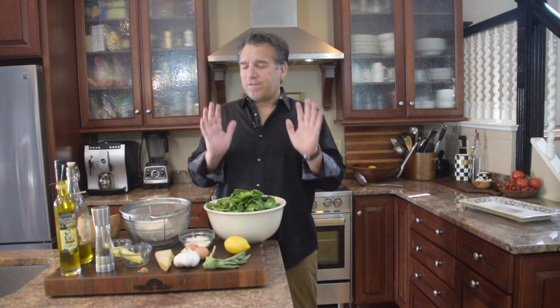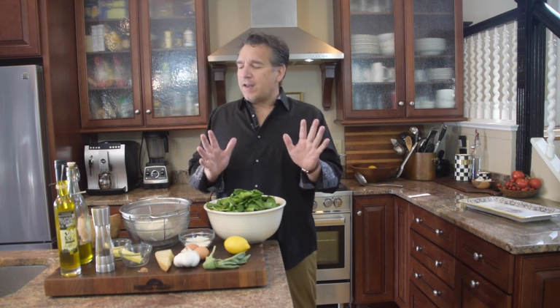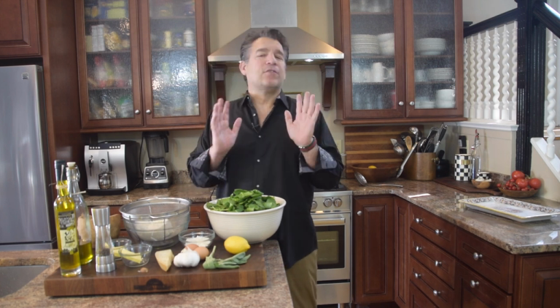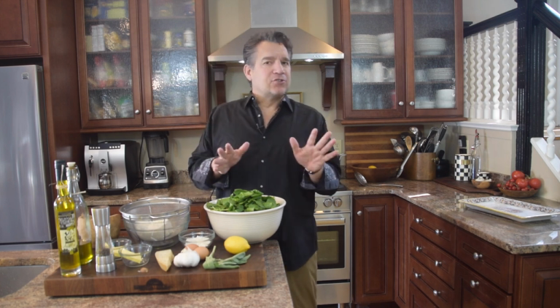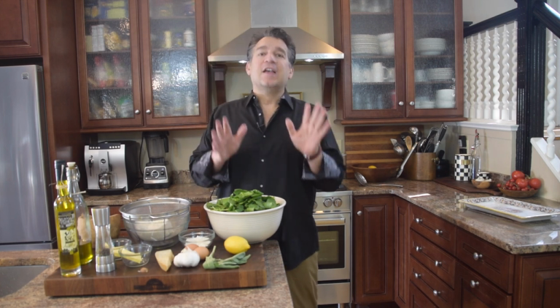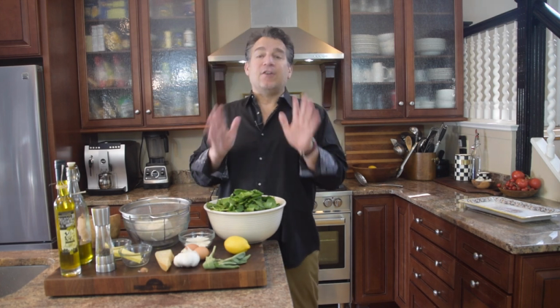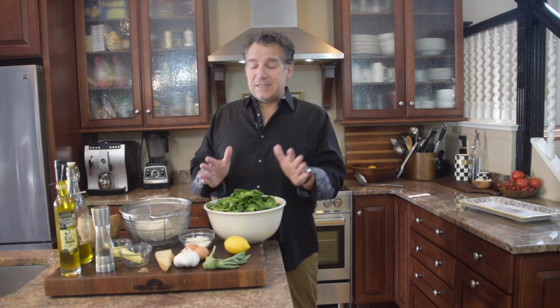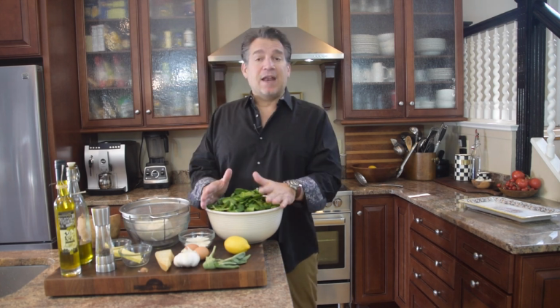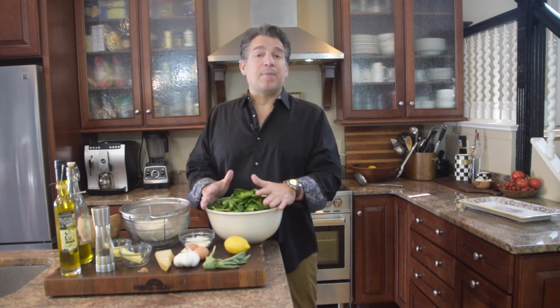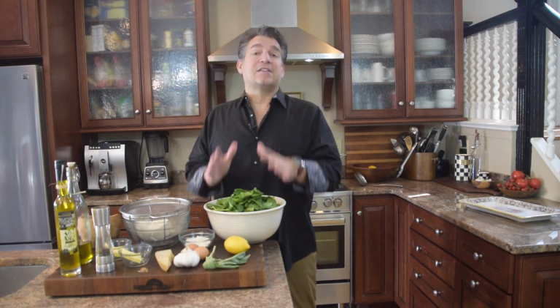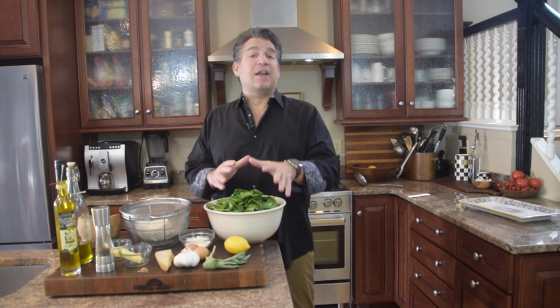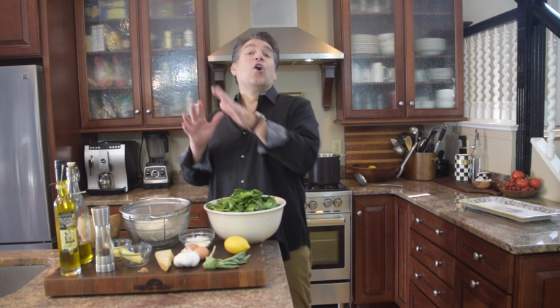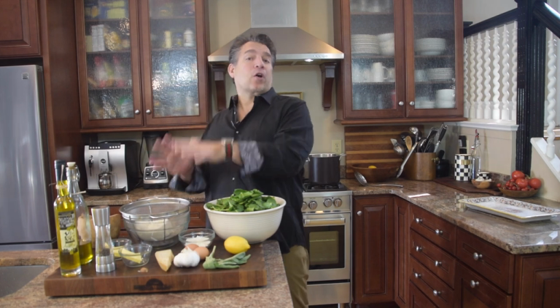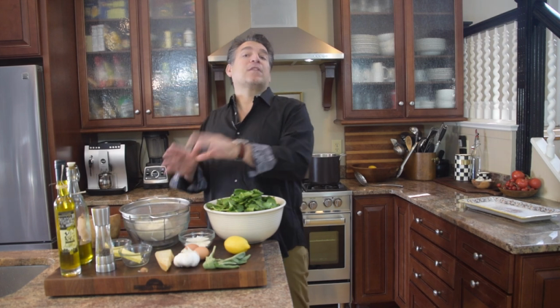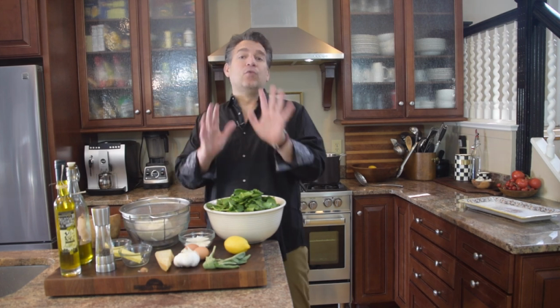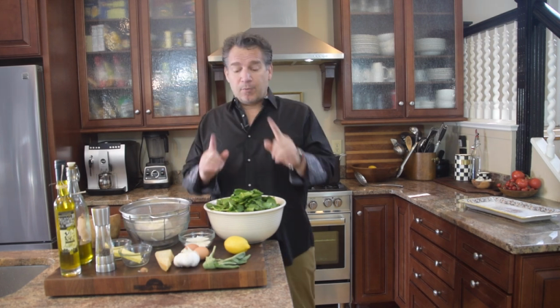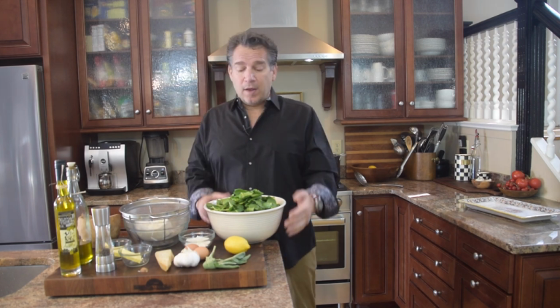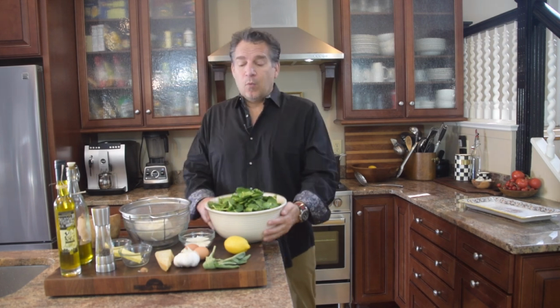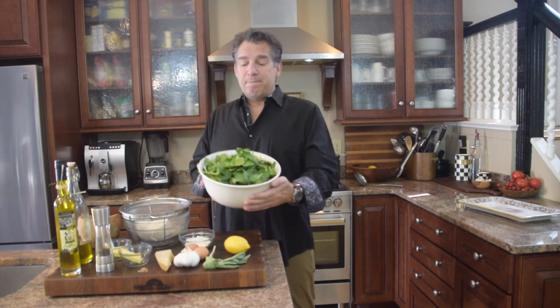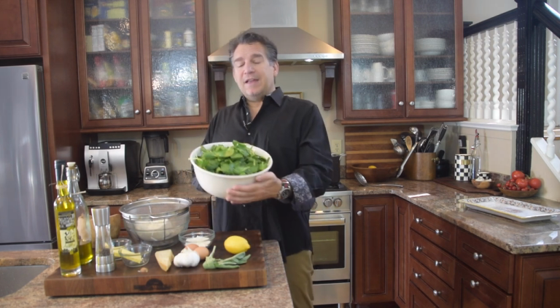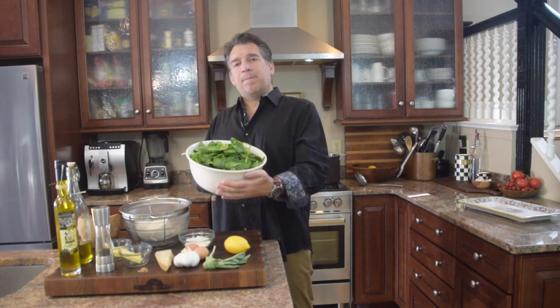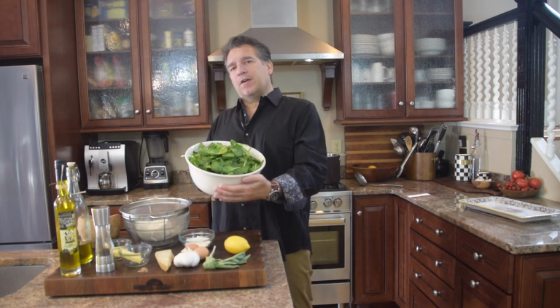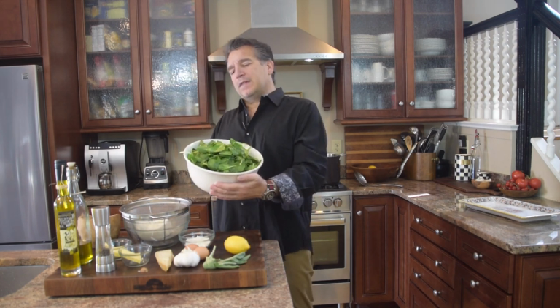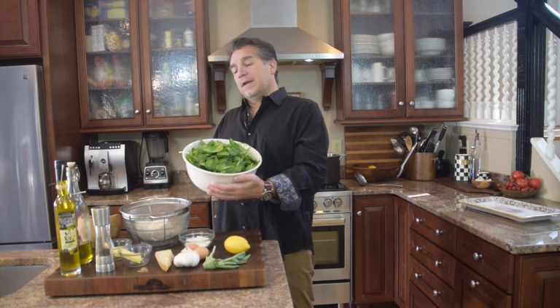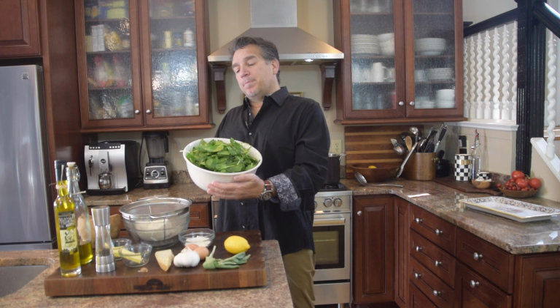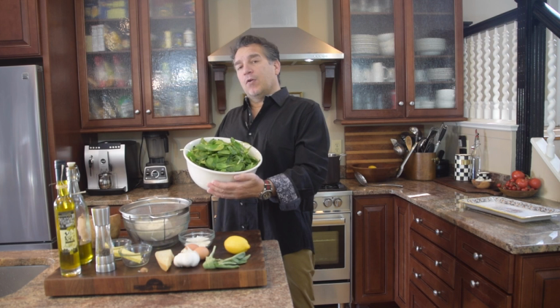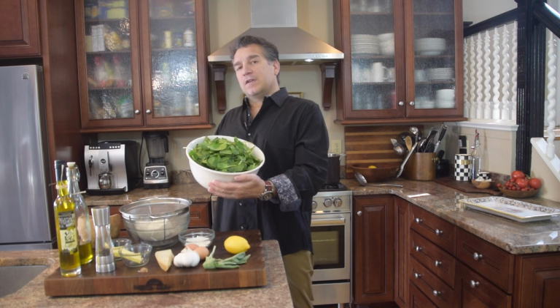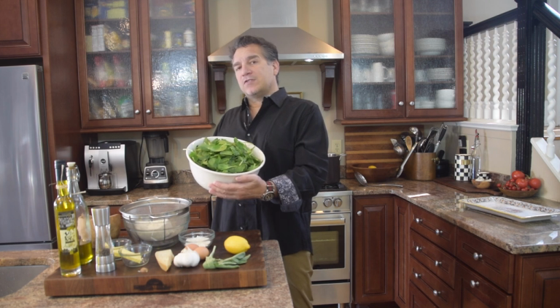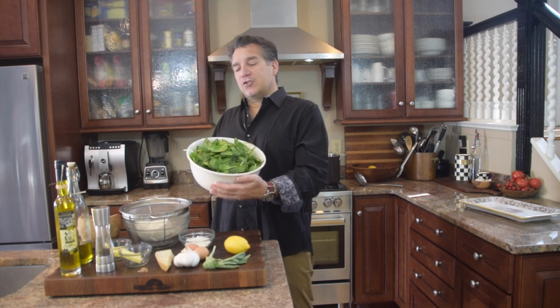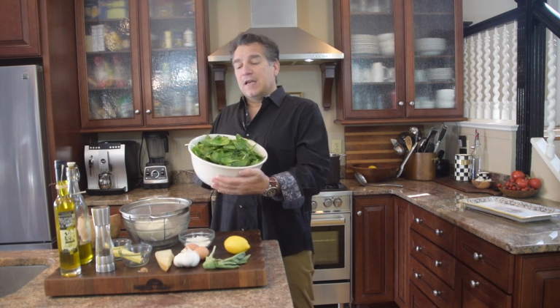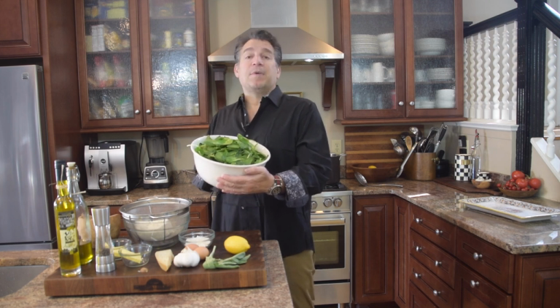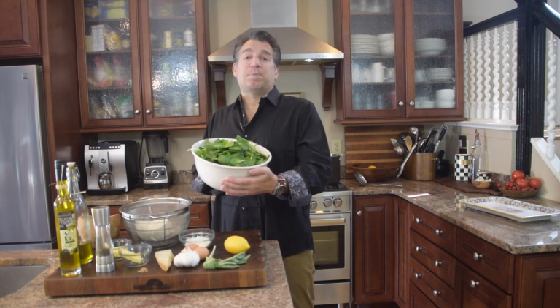They're fun and they're delicious and they're easy. Today we're going to make a spinach and ricotta nudie. Number one, one of the main staples — the big kahuna, center stage — is going to be our spinach.